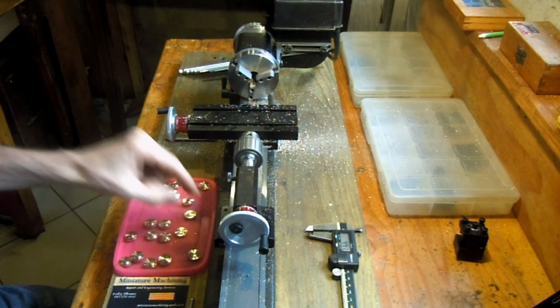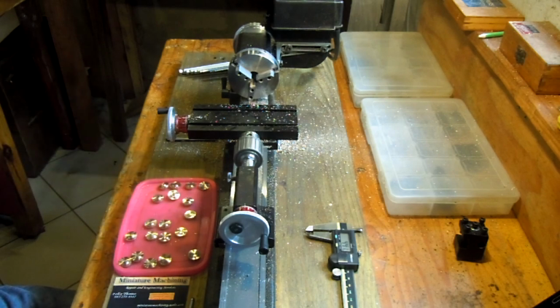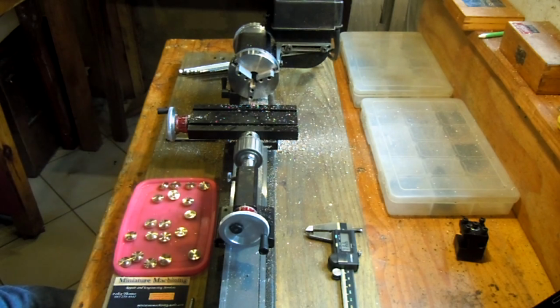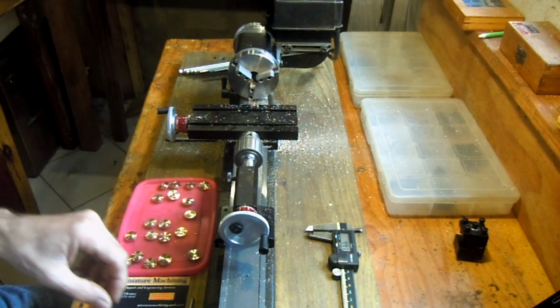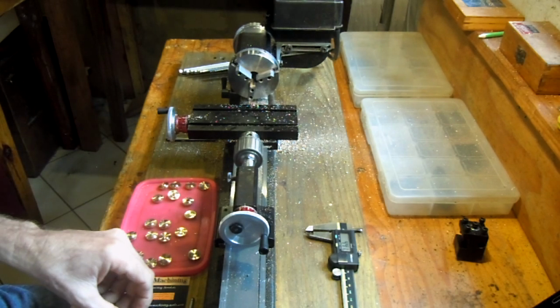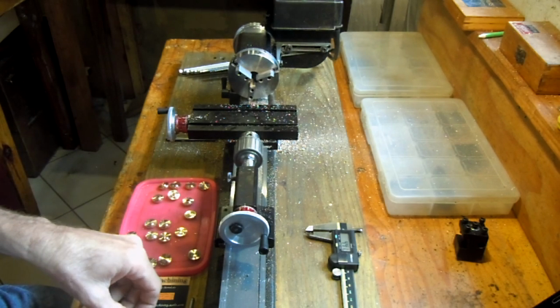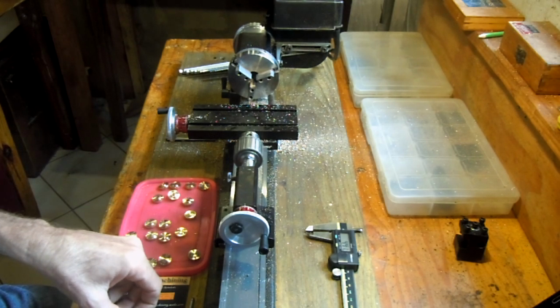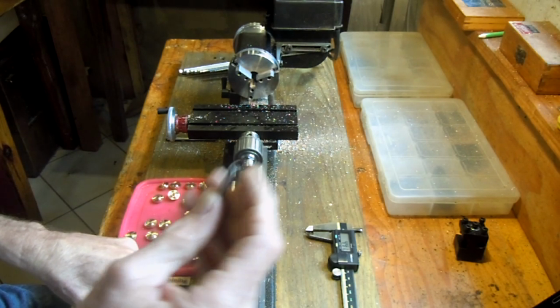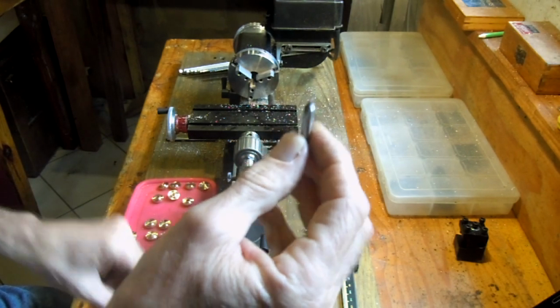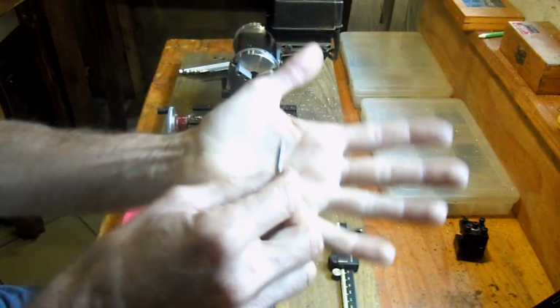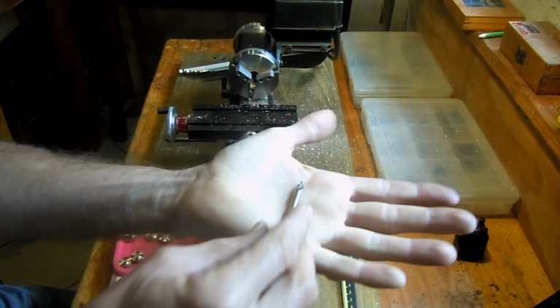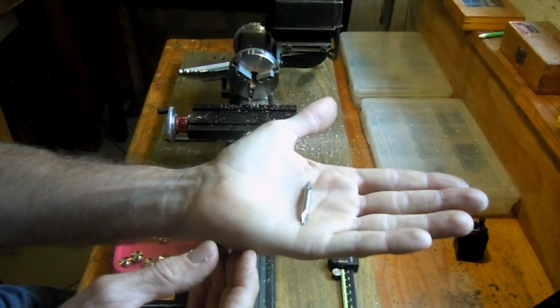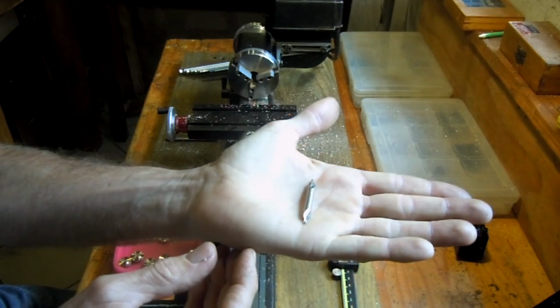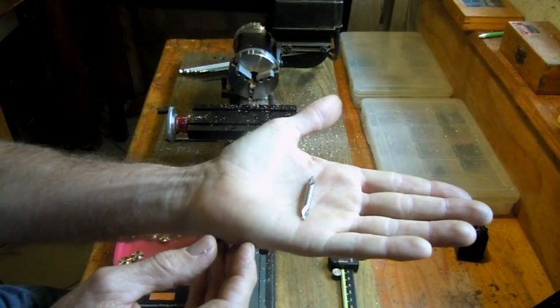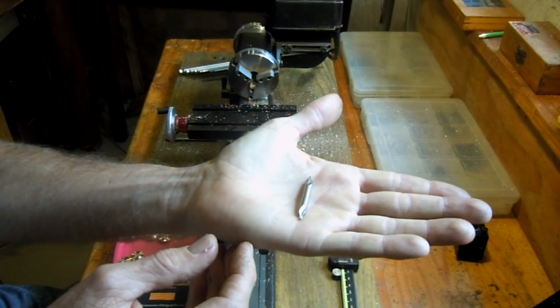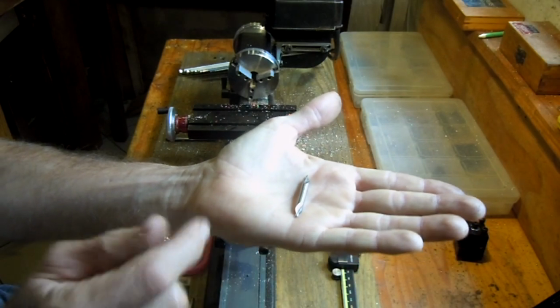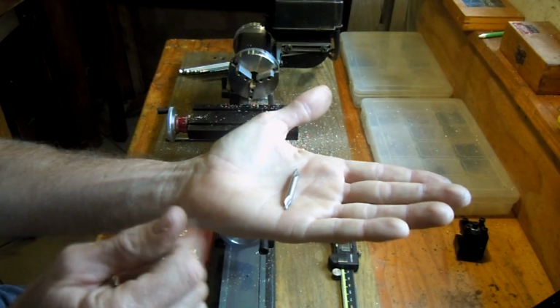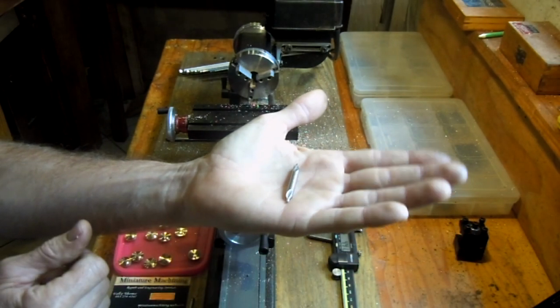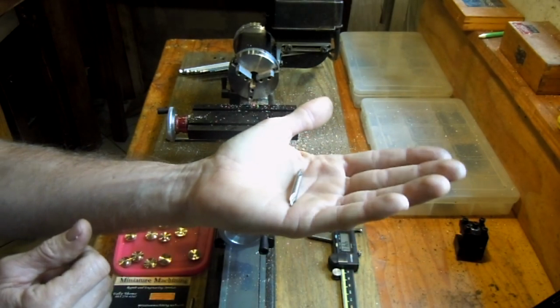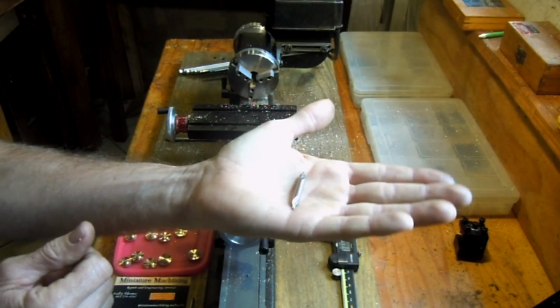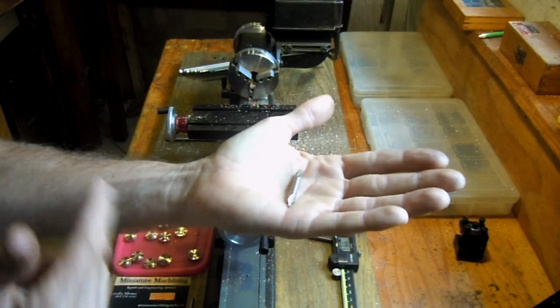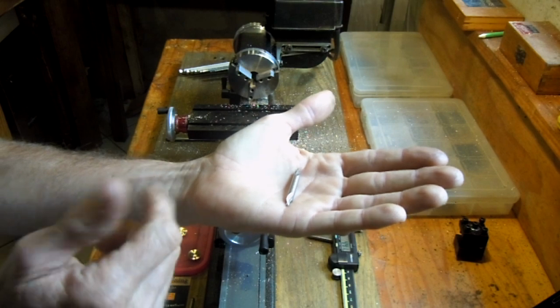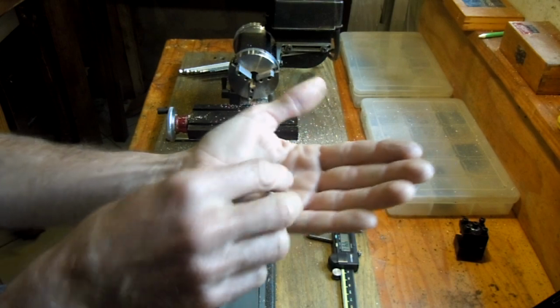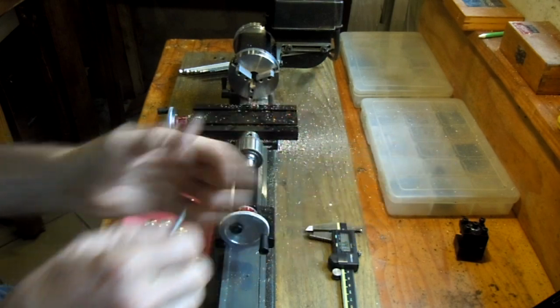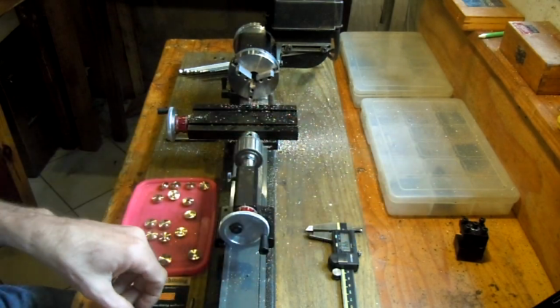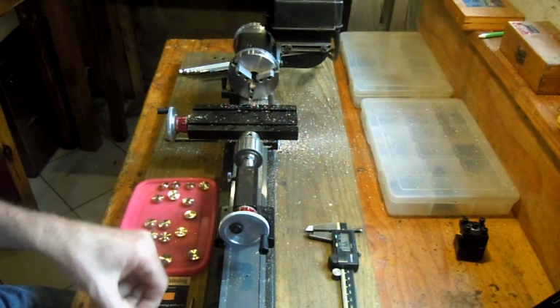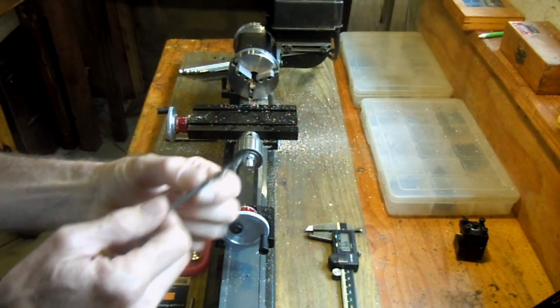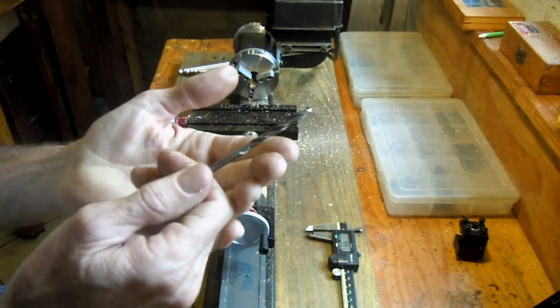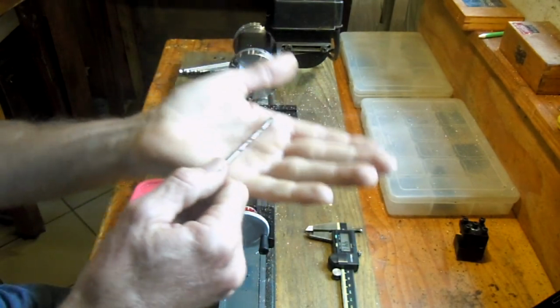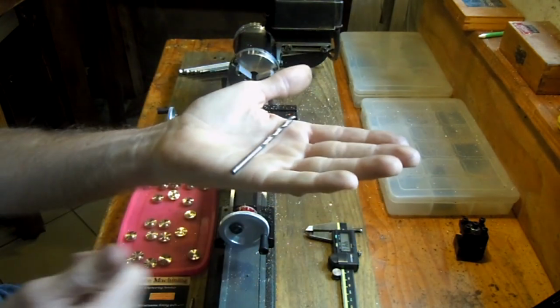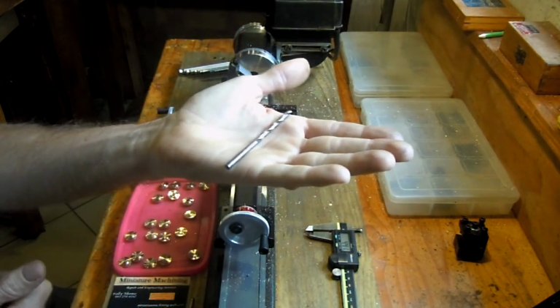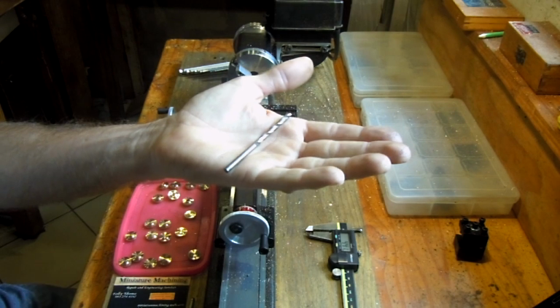The two cutting tools that I'll be using here is a center drill, which will prevent the drill from running off center, and then the other tool is a 4.4 millimeter drill.